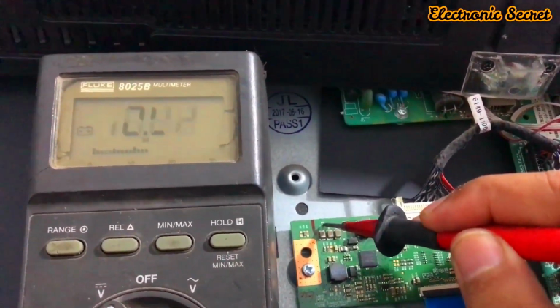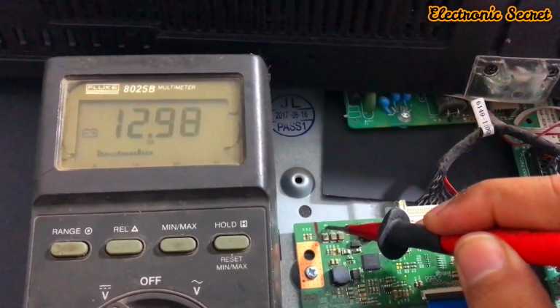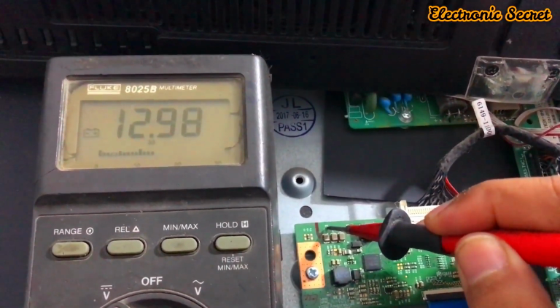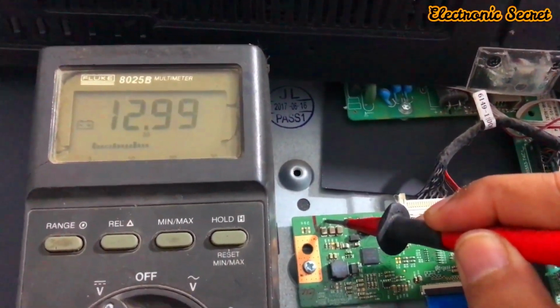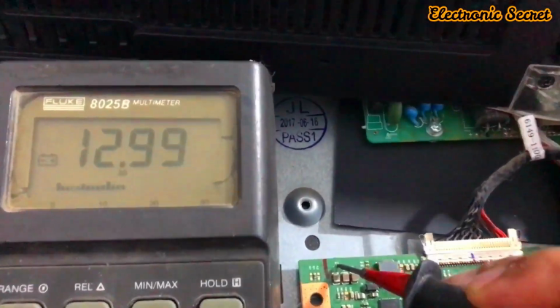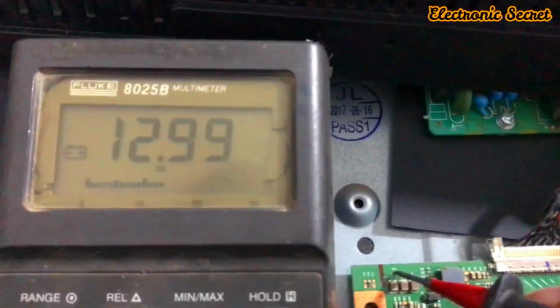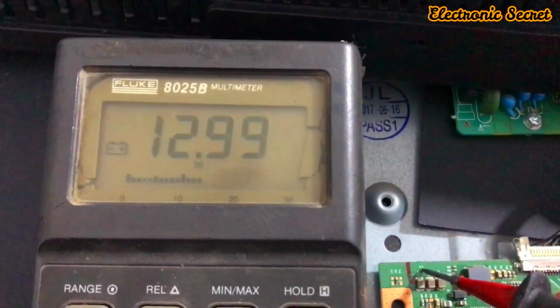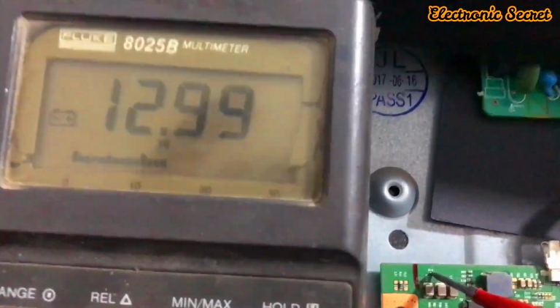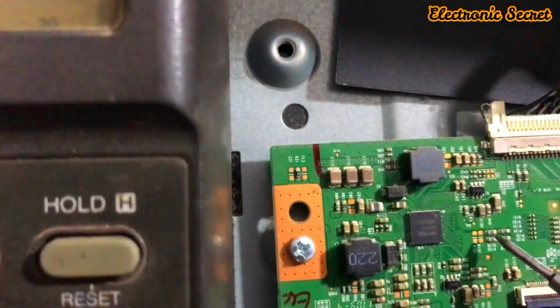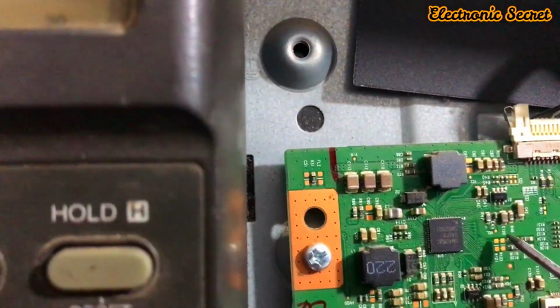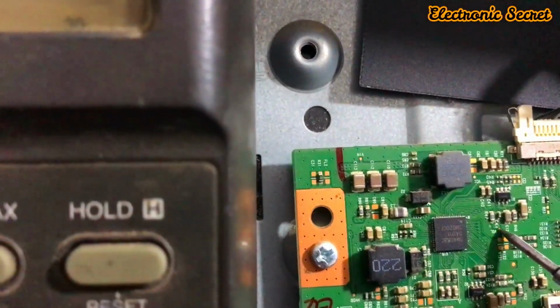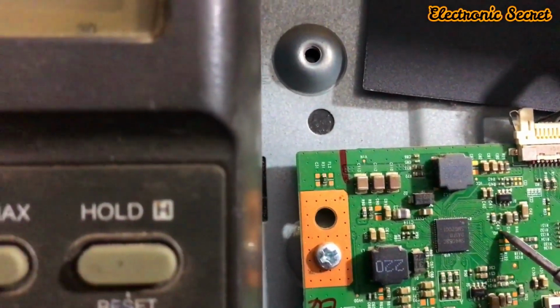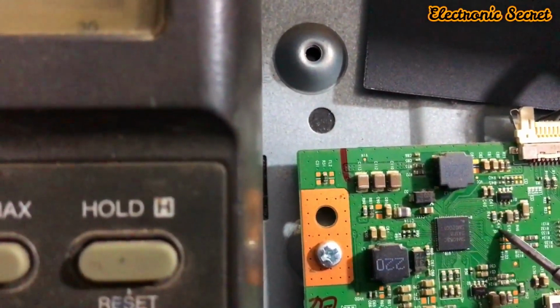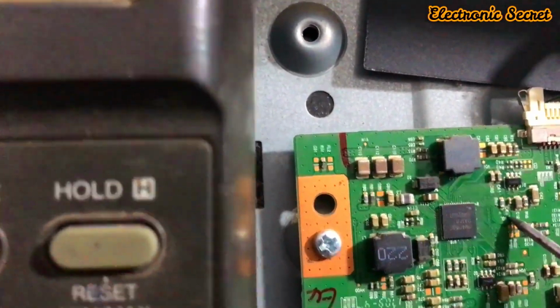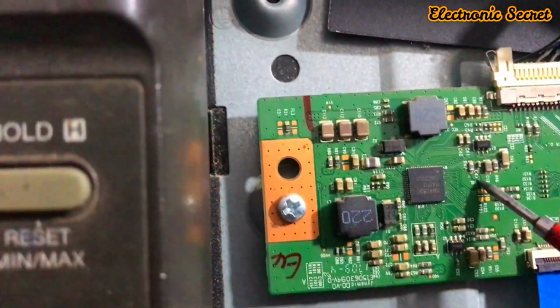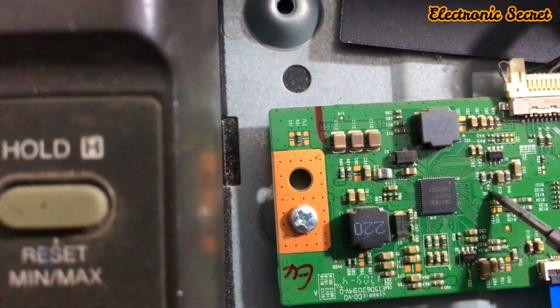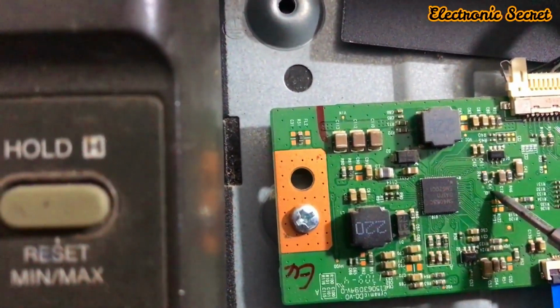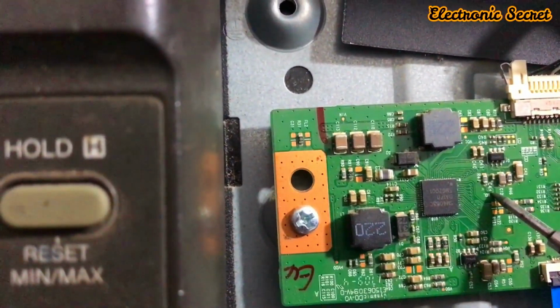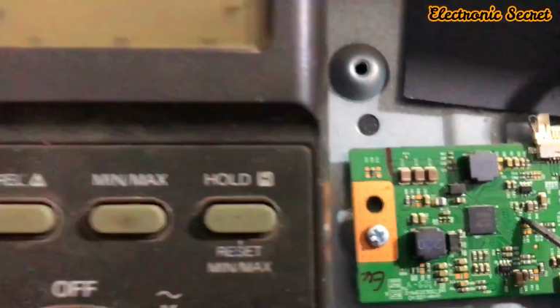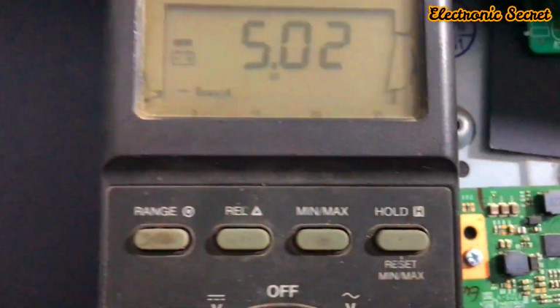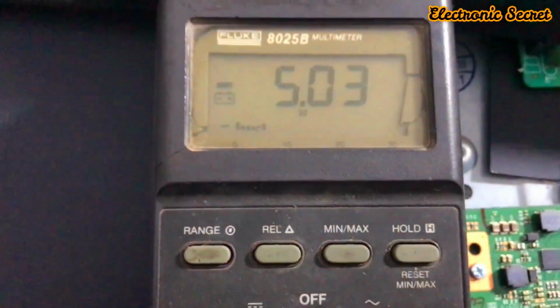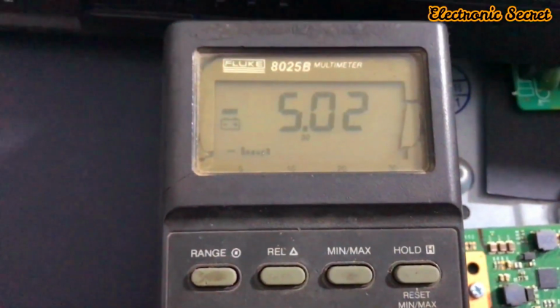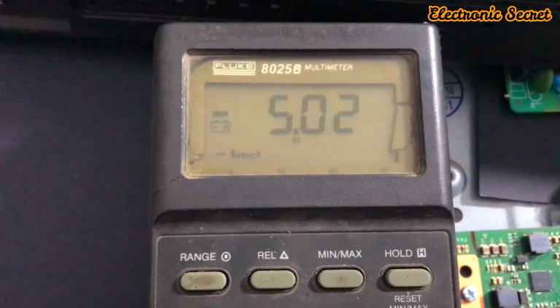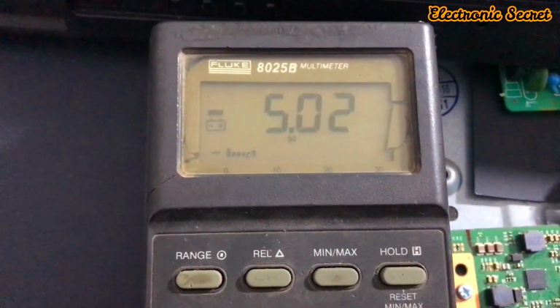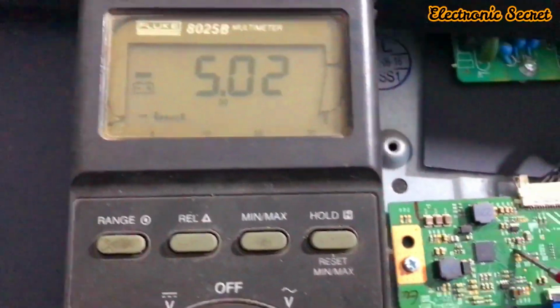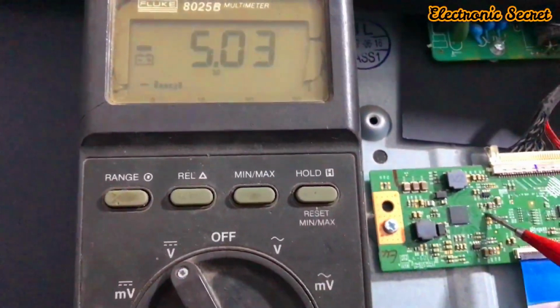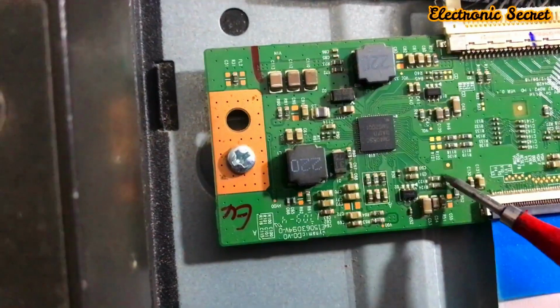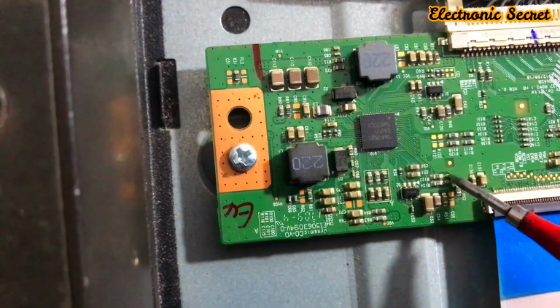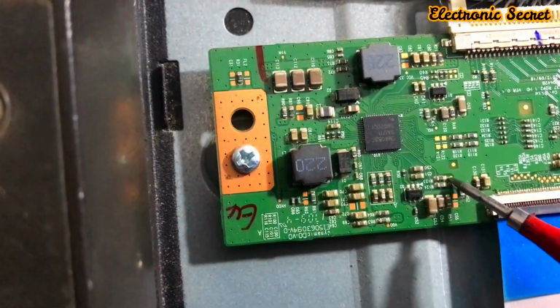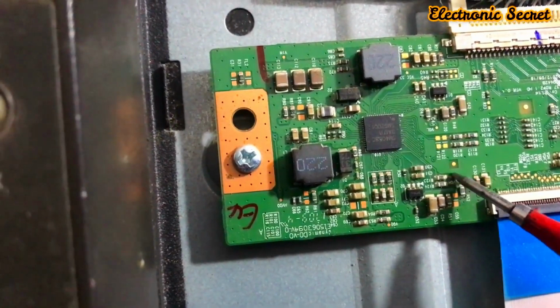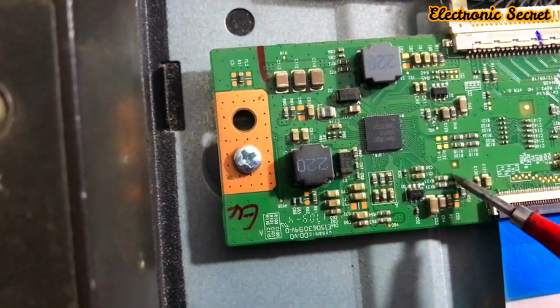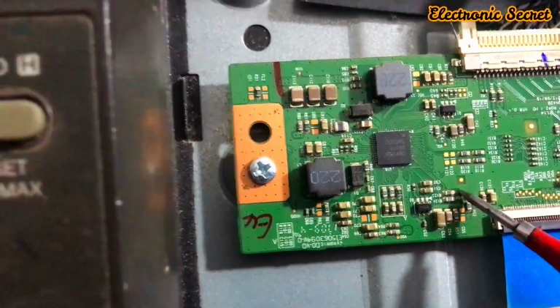First of all, check the Vin voltage — it should be 12 volts. It is okay. Then check VGL, which should be around minus 4 to minus 6 volts. It is okay.